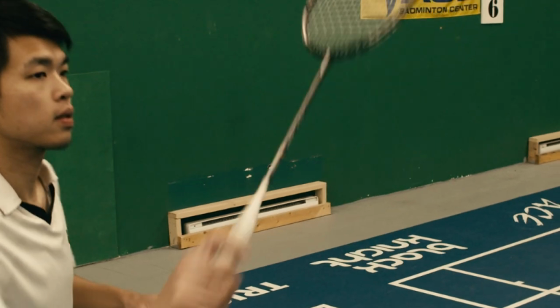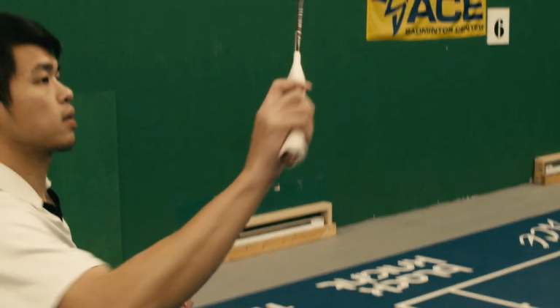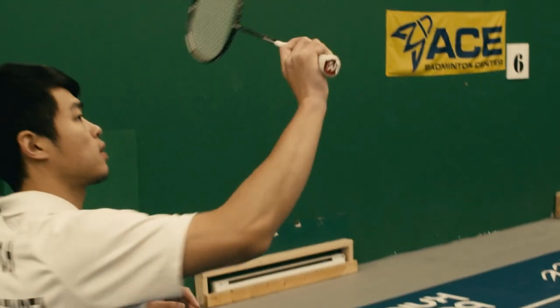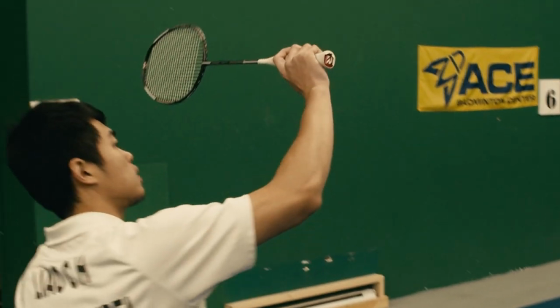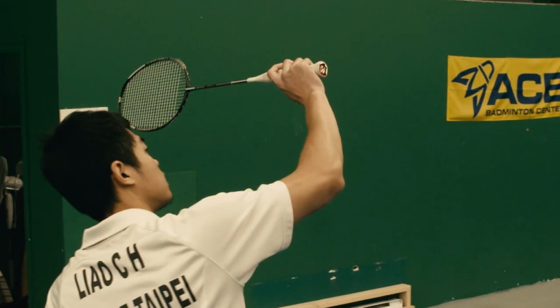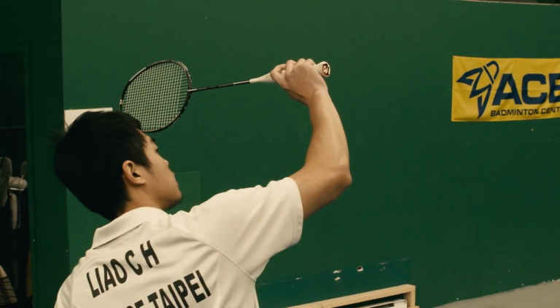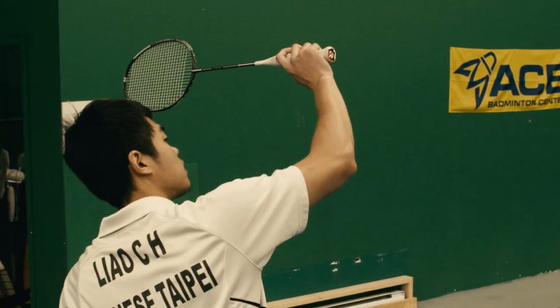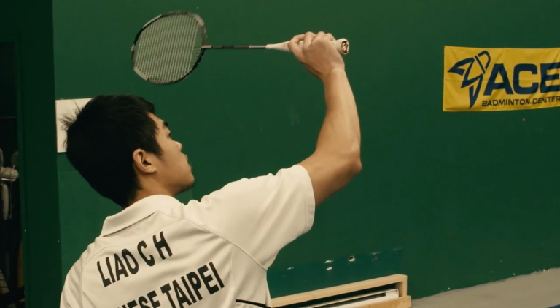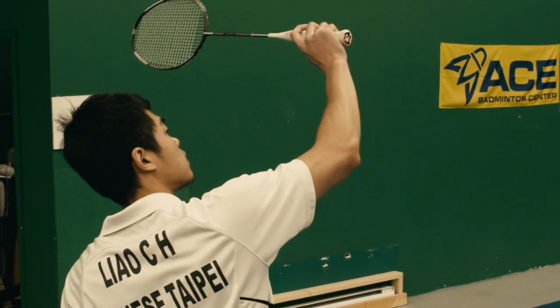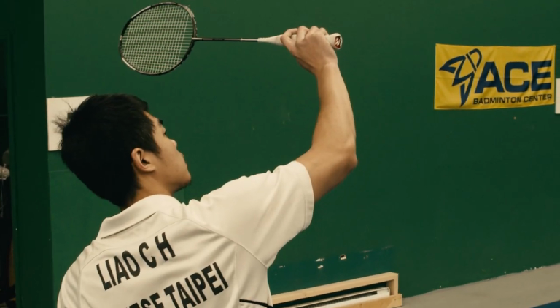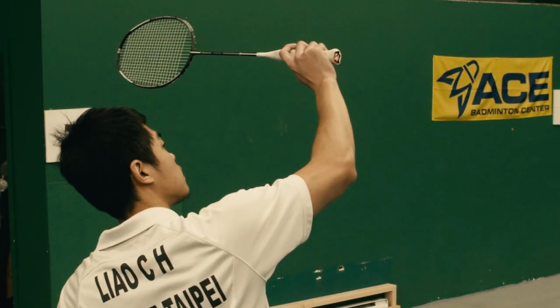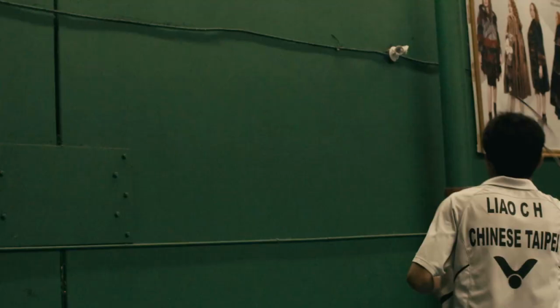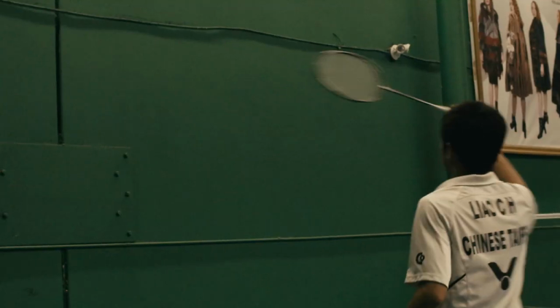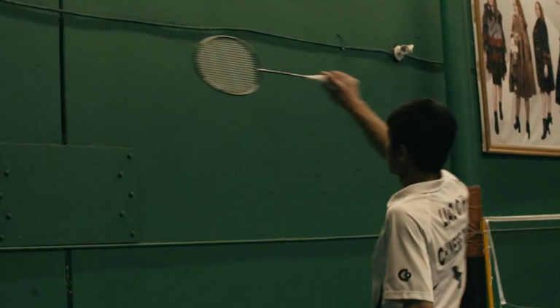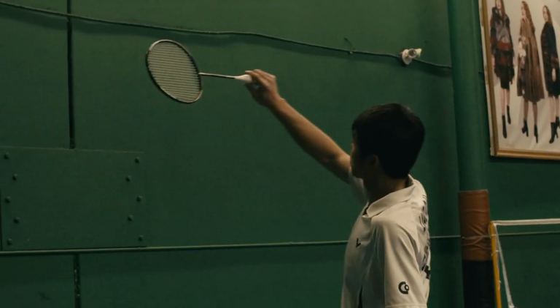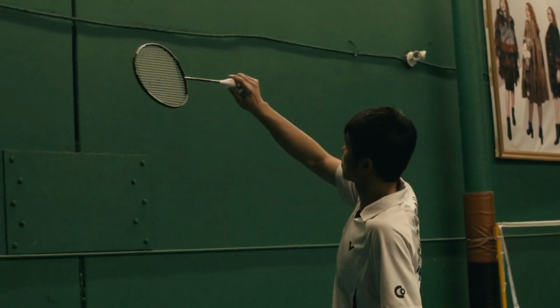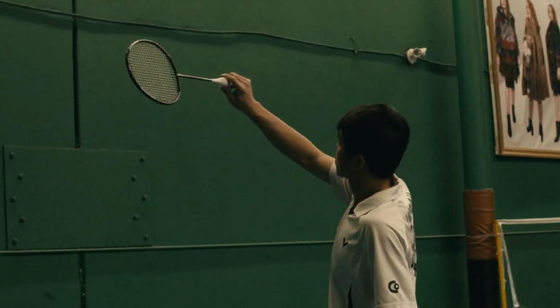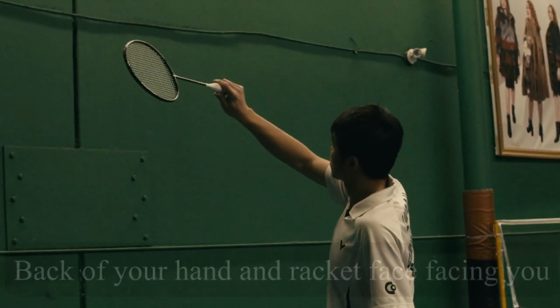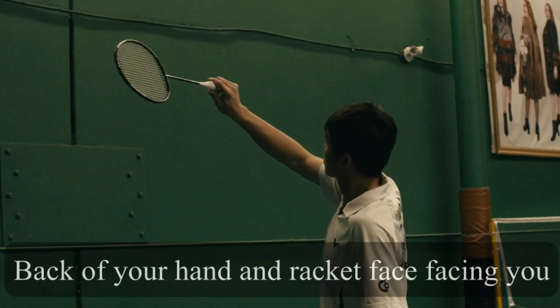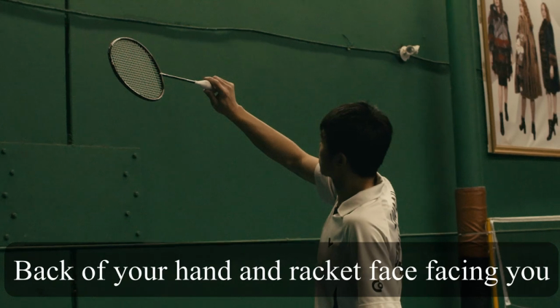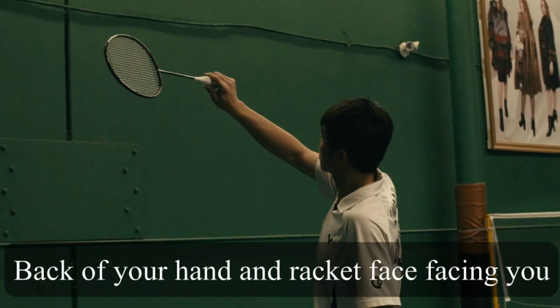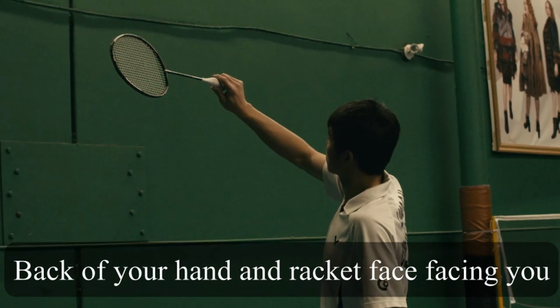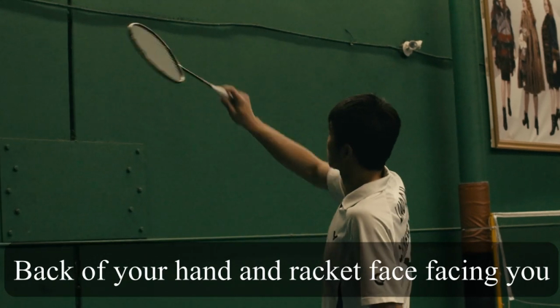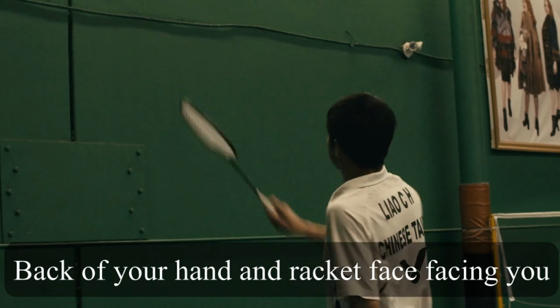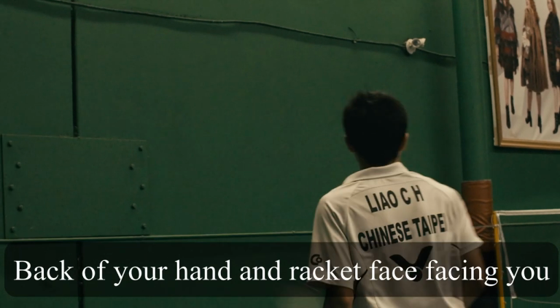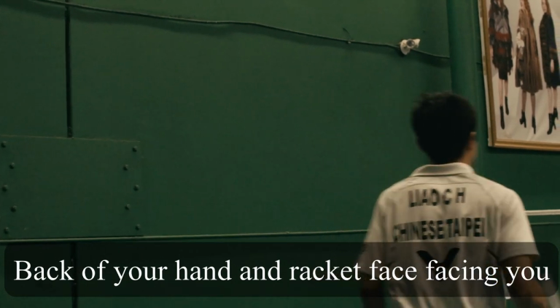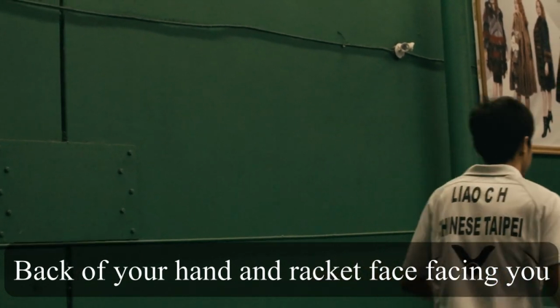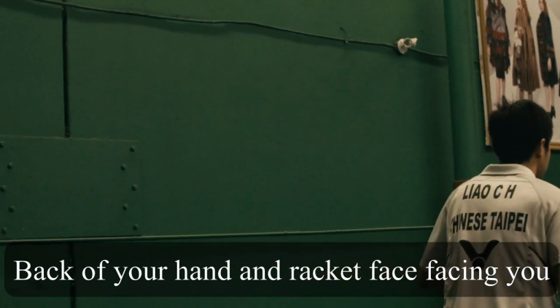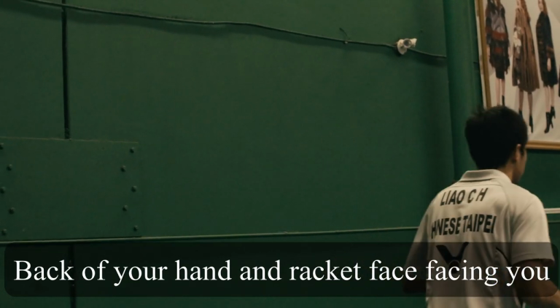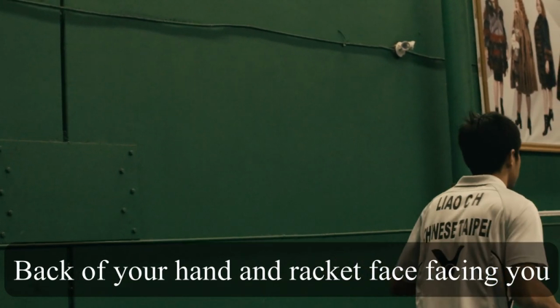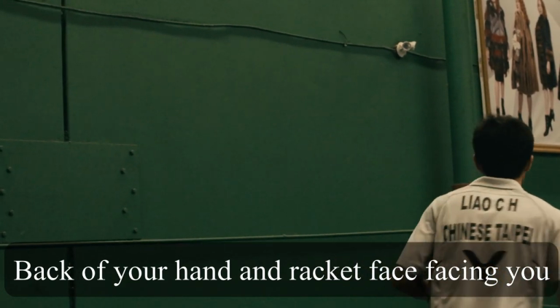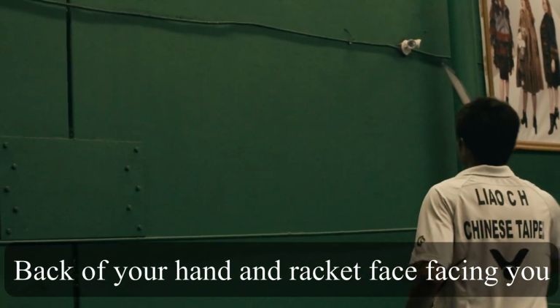Tip number two: ready motion. Your back of the hand and racket face need to face toward you in order to help you generate more power.